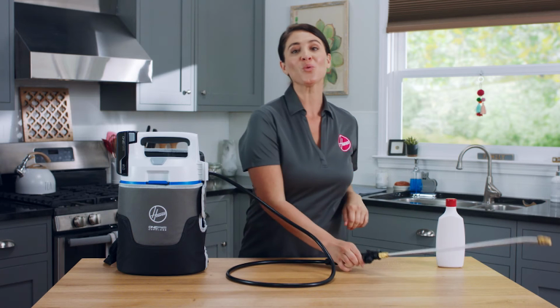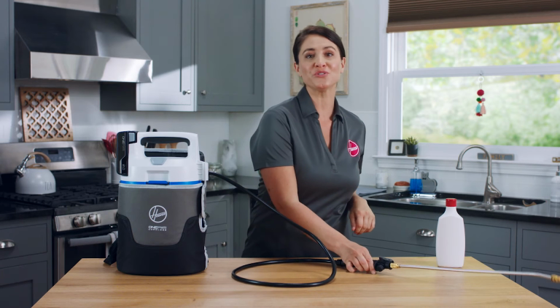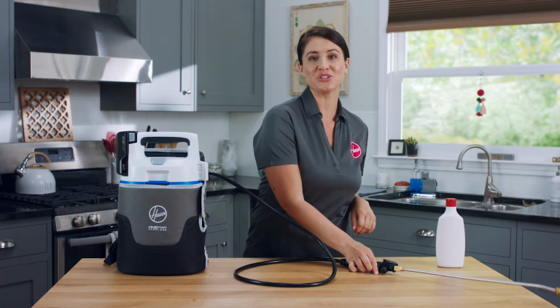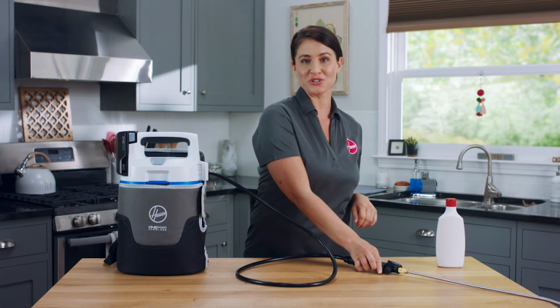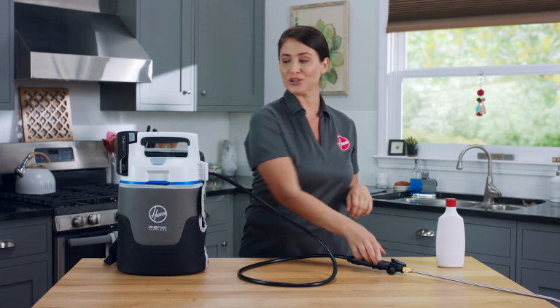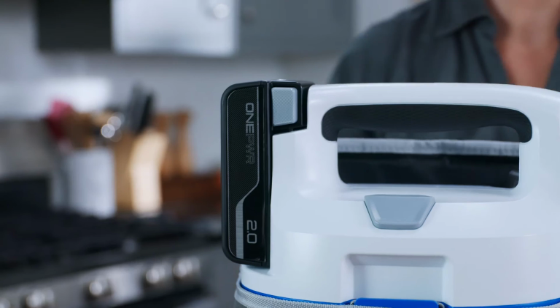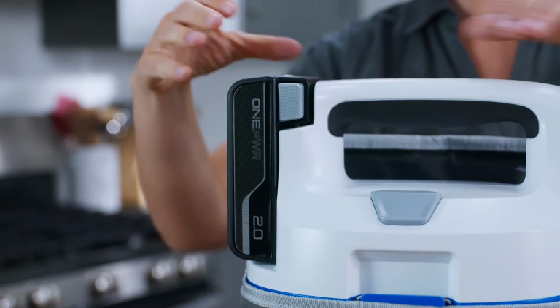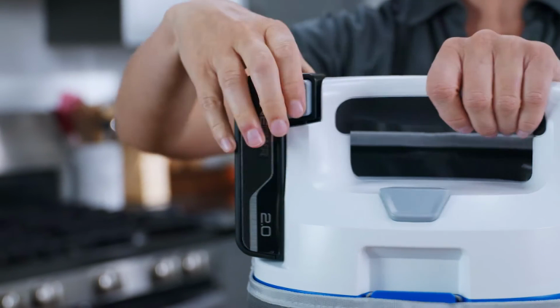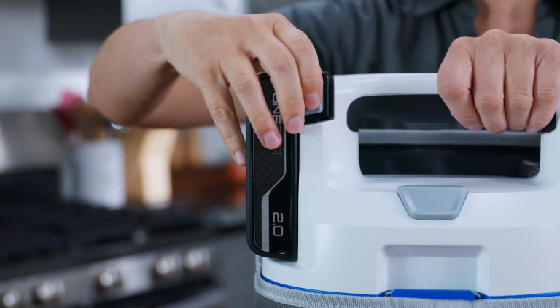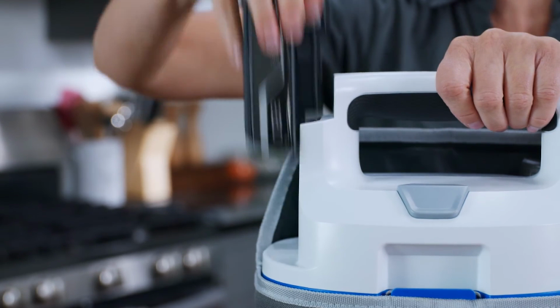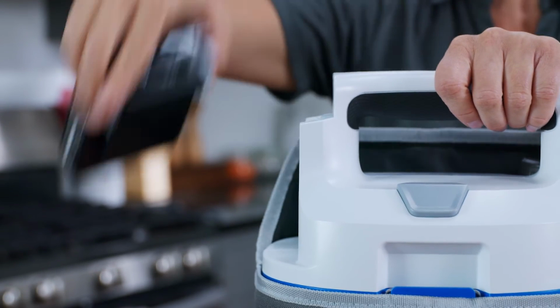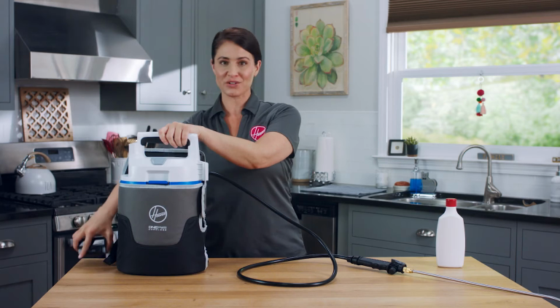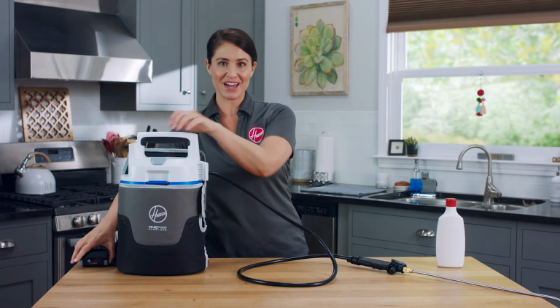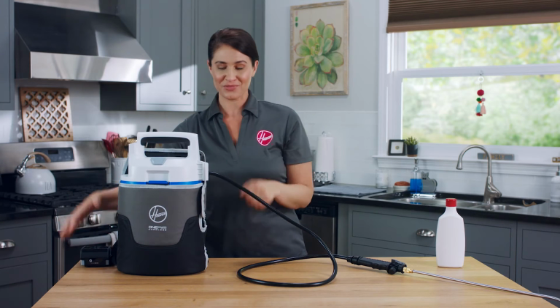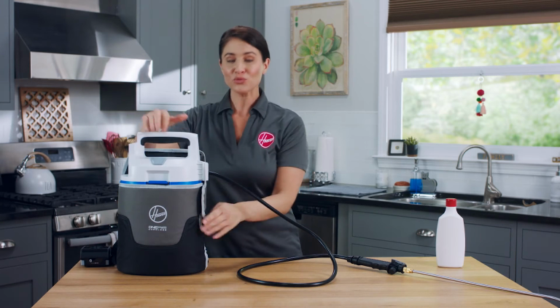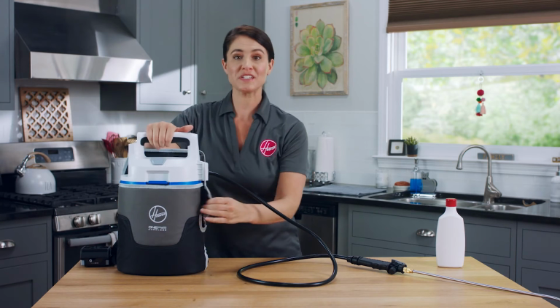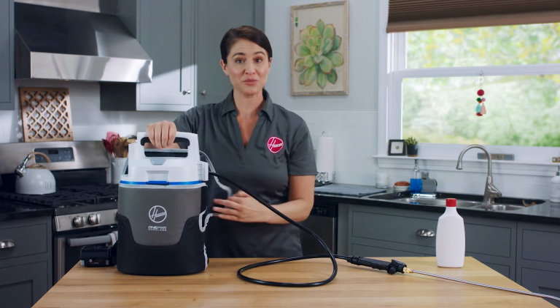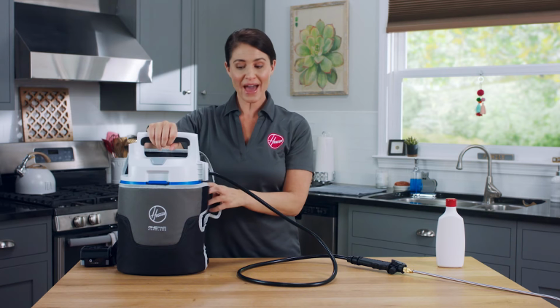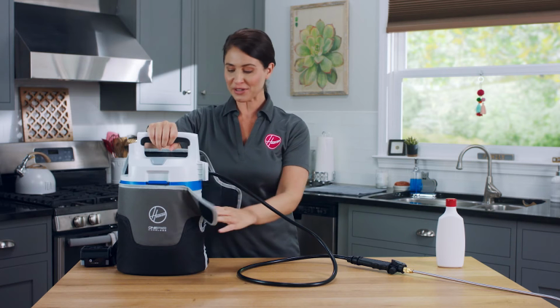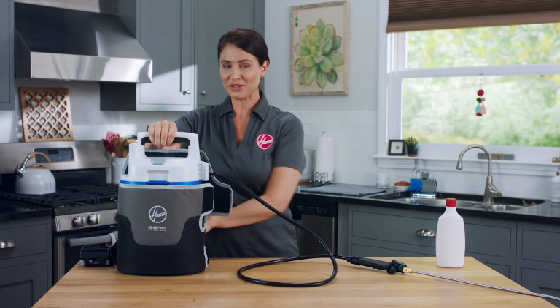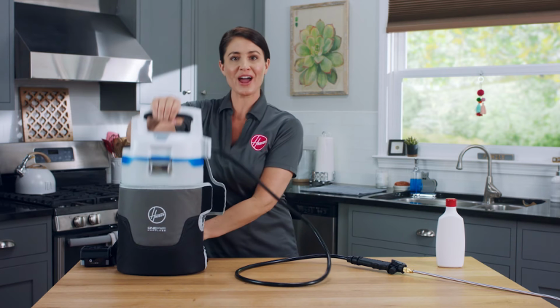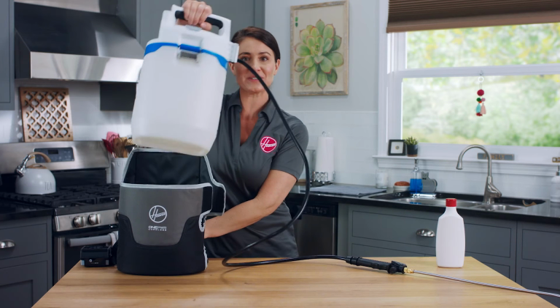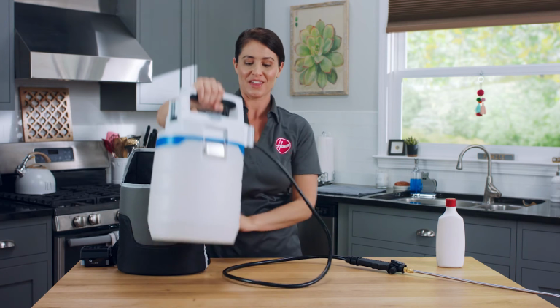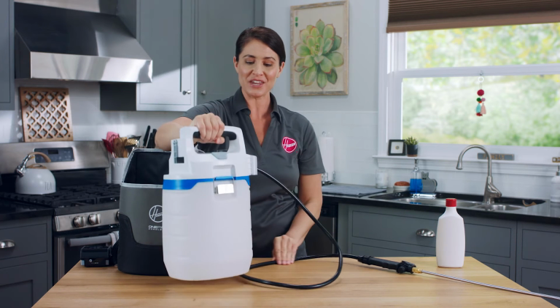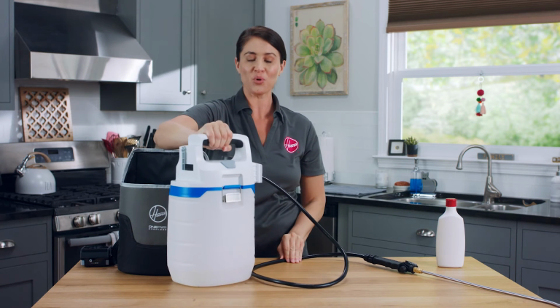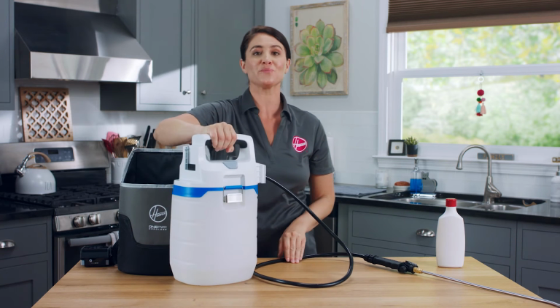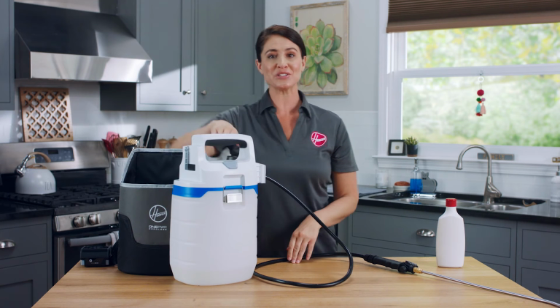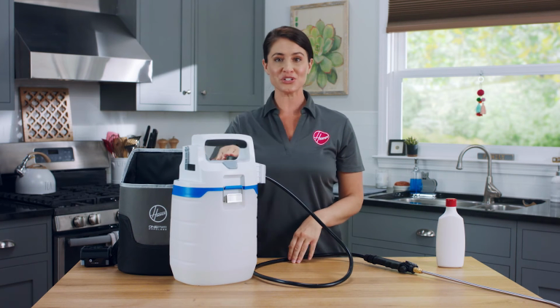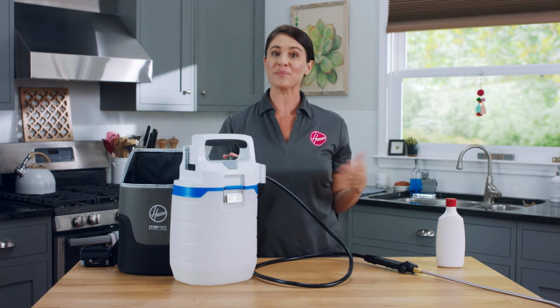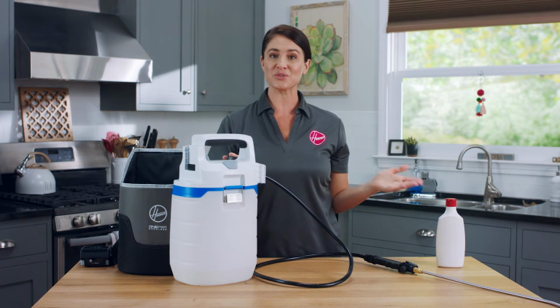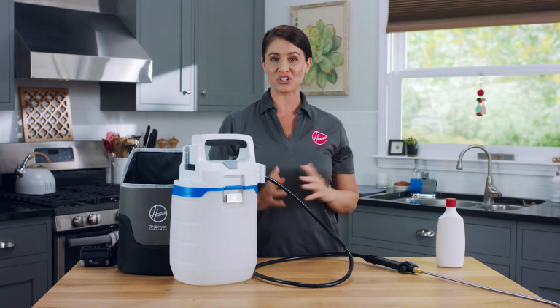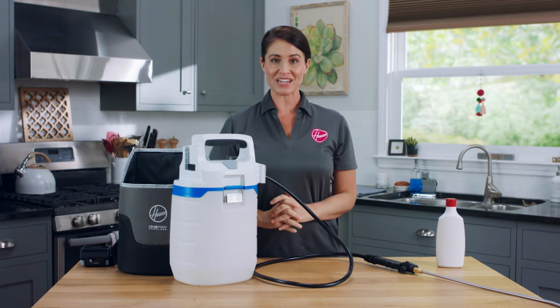Once you finish using your sprayer, remove the battery by pressing the latches on either side. Remove the tank from the bag by loosening the straps. Then pour the remaining solution back into its original container.